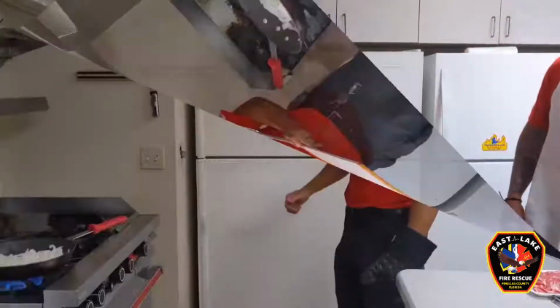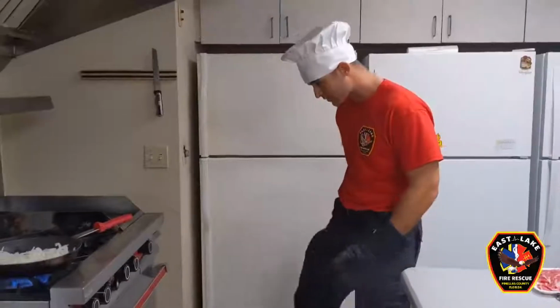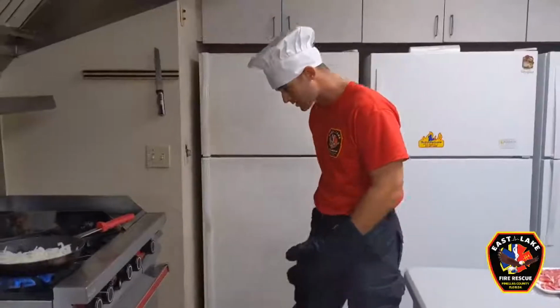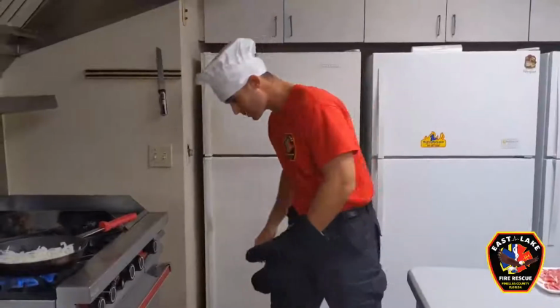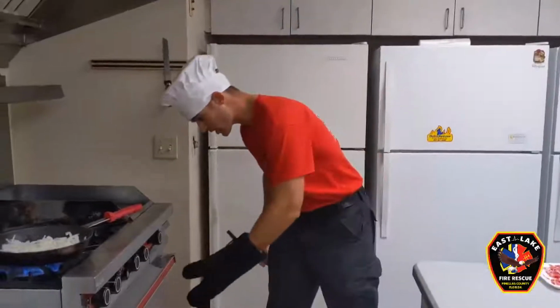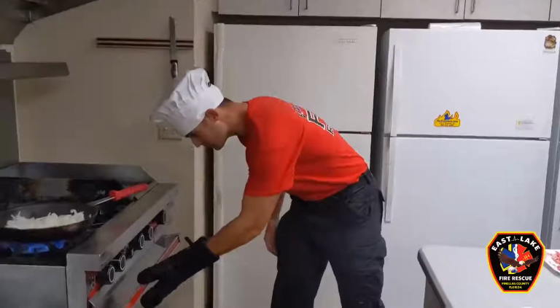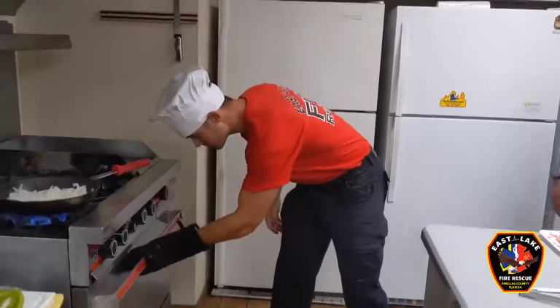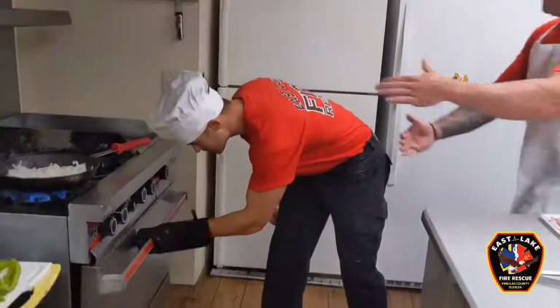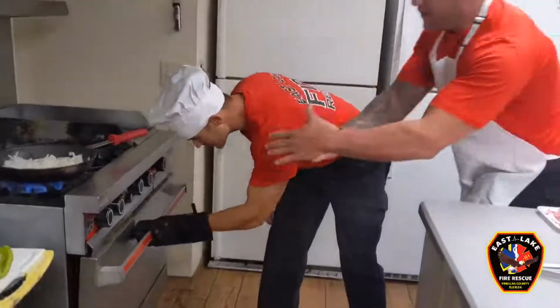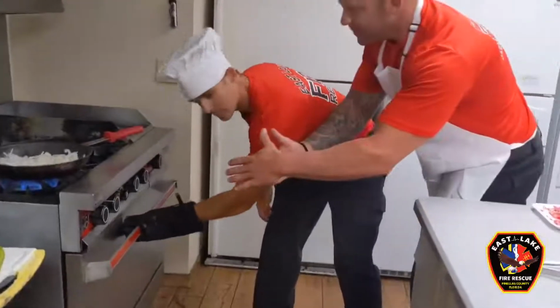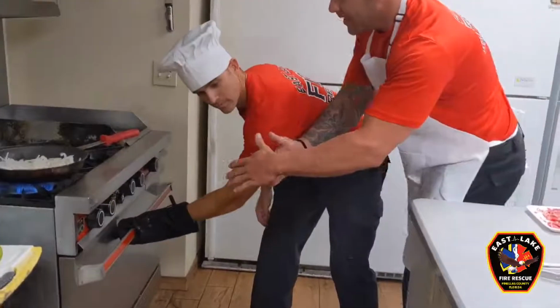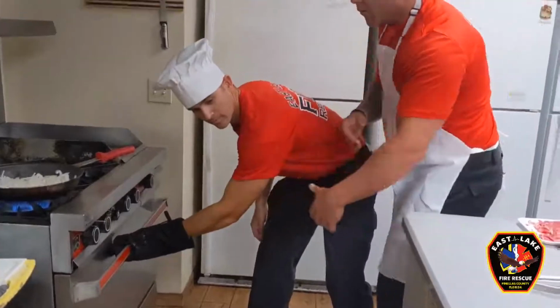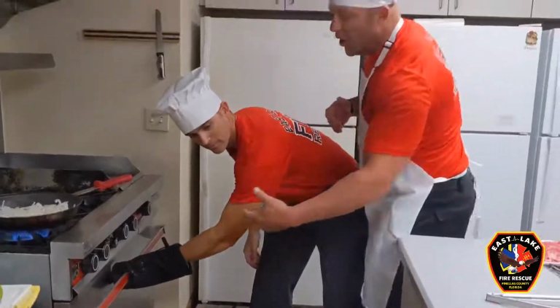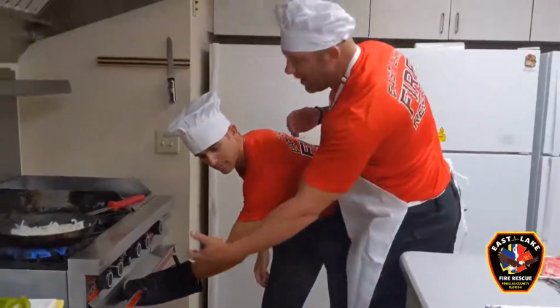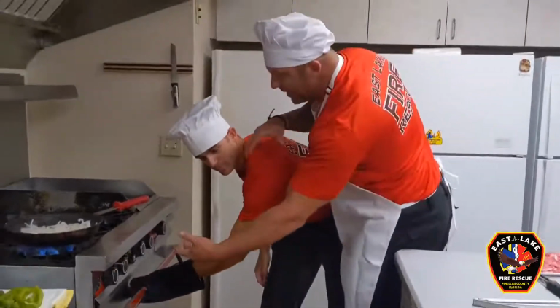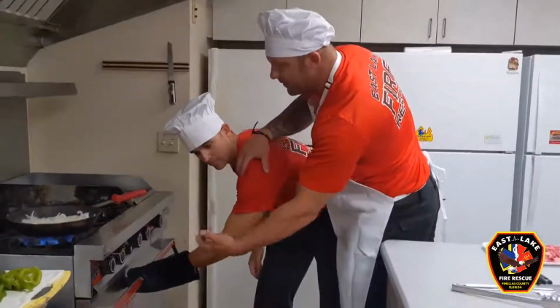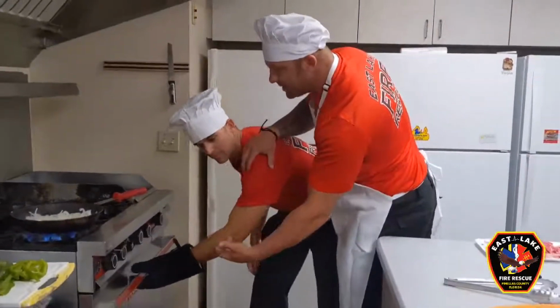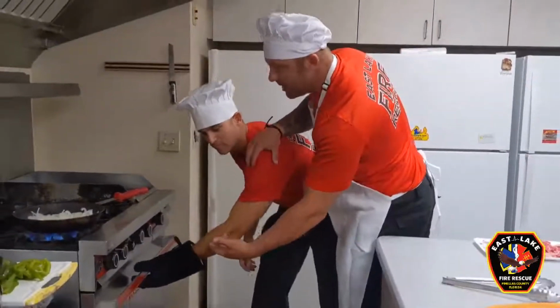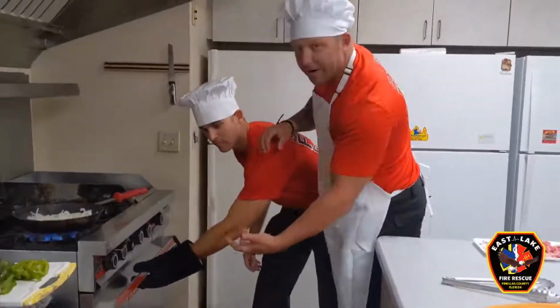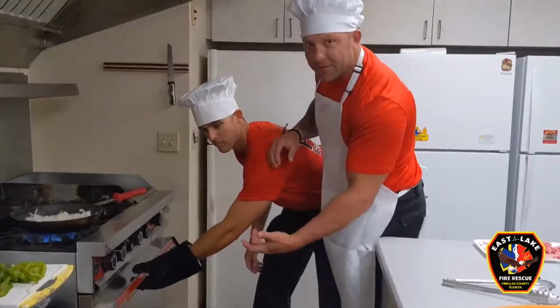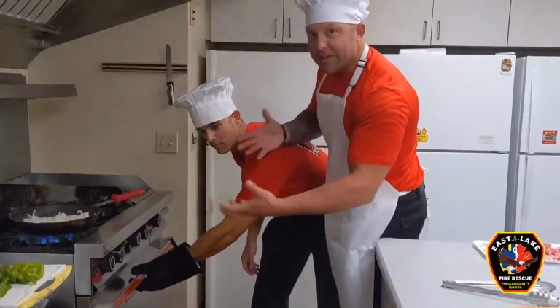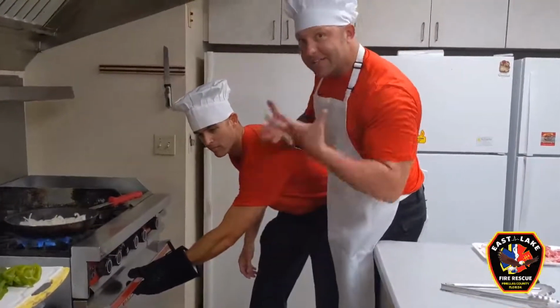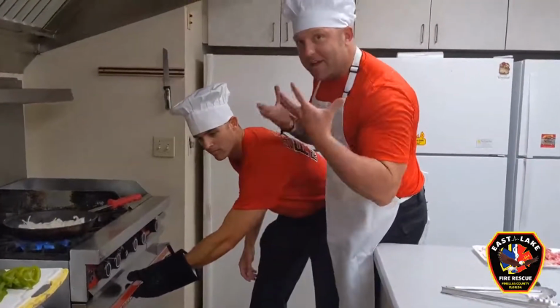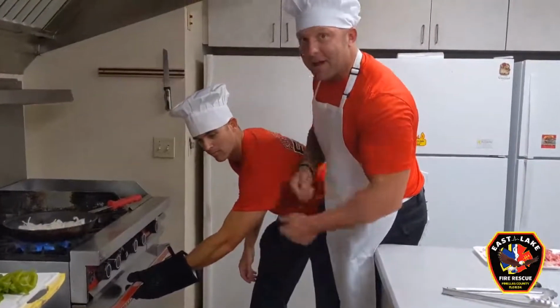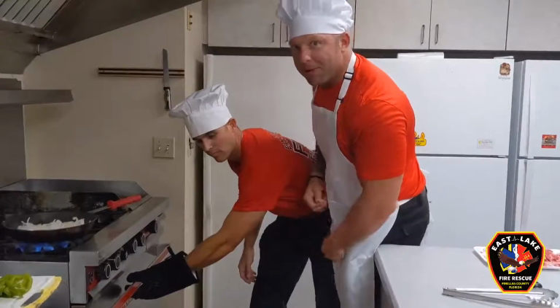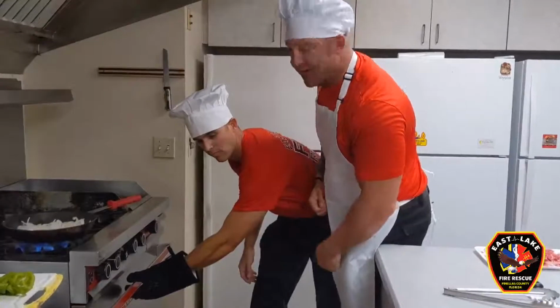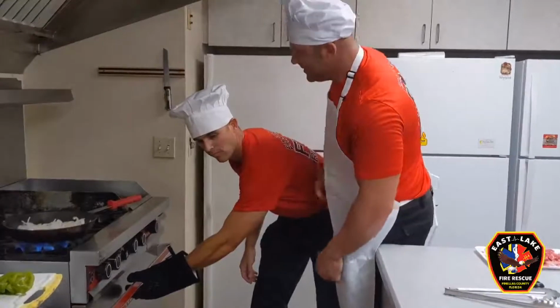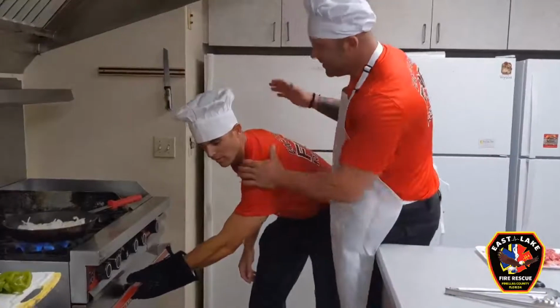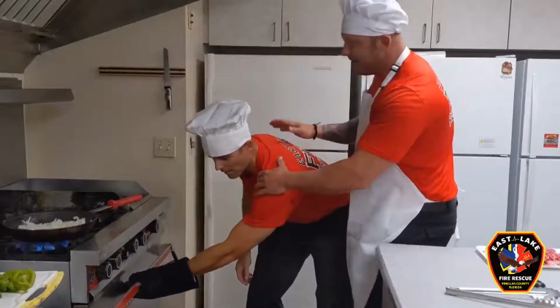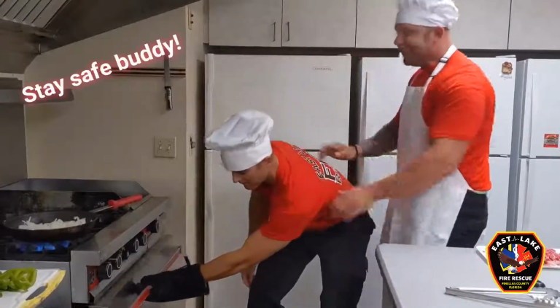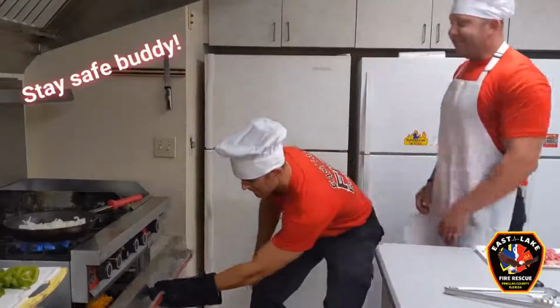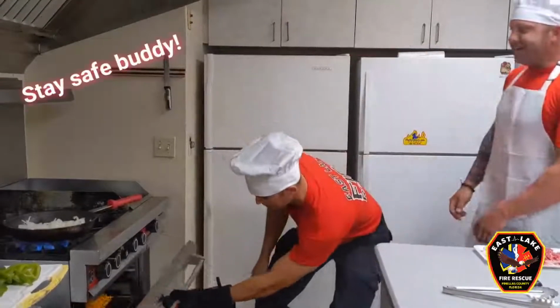Alright, I've got sweet potato fries in there, I'm going to check them. Time out. When you open the oven, make sure your face and body are away from it so the heat doesn't come out and burn your face. Stay safe buddy.